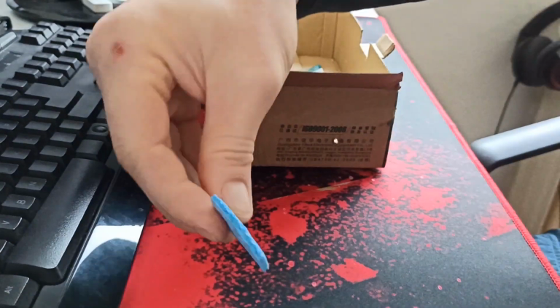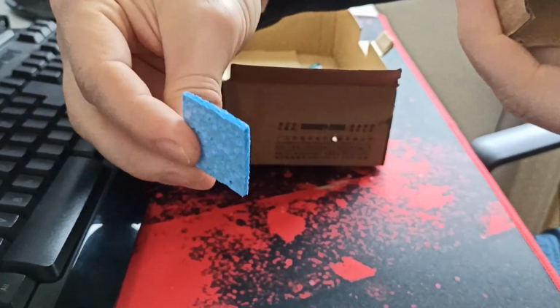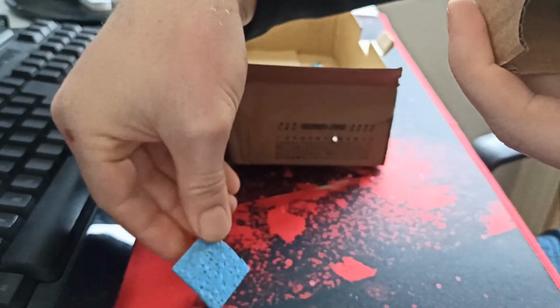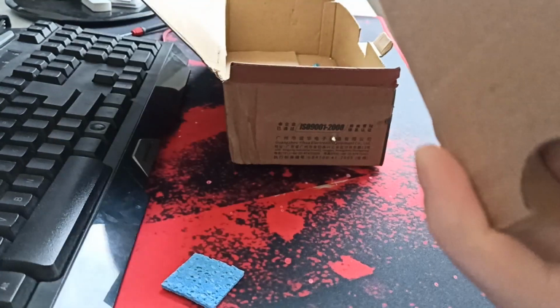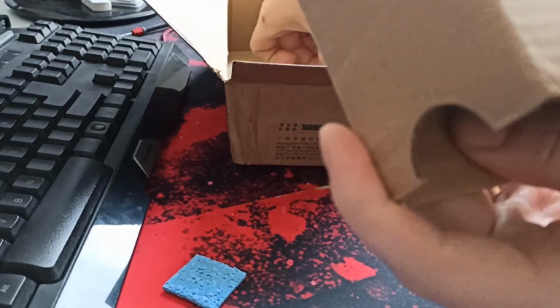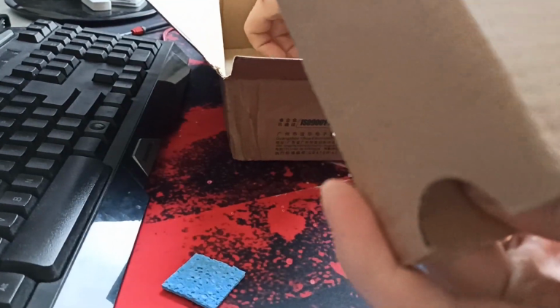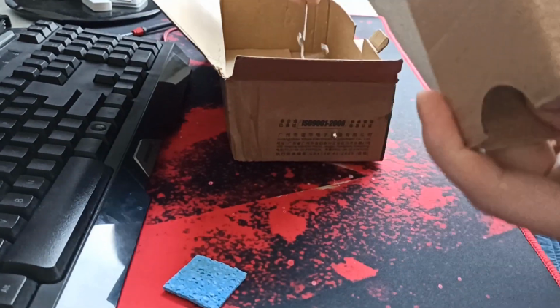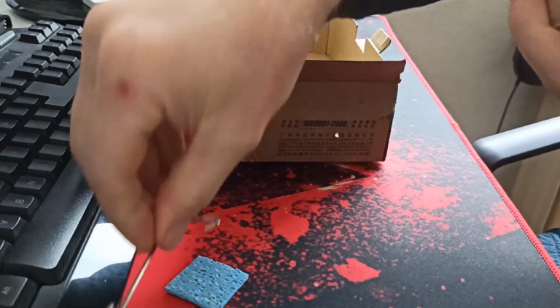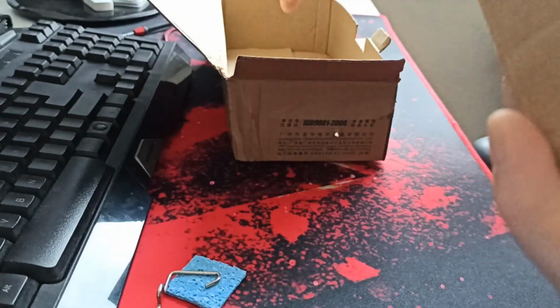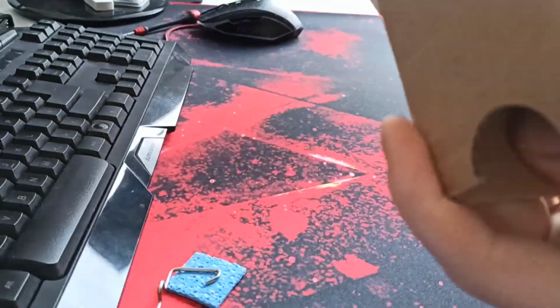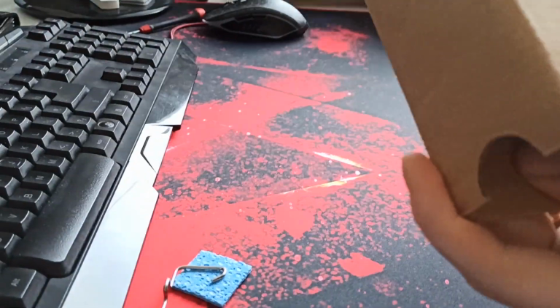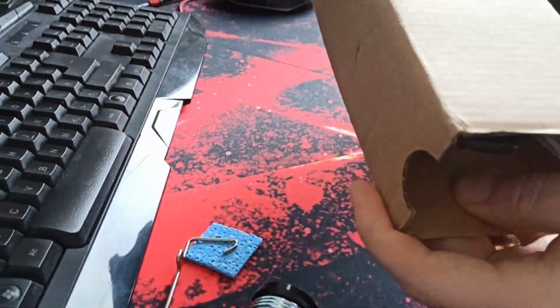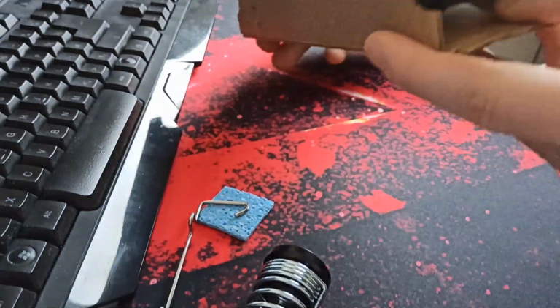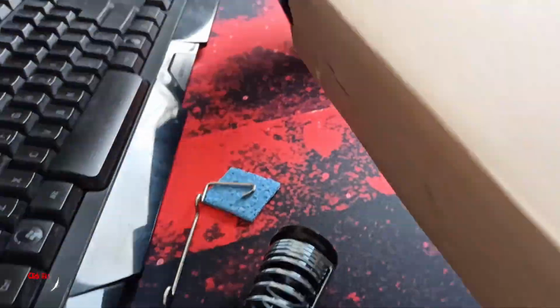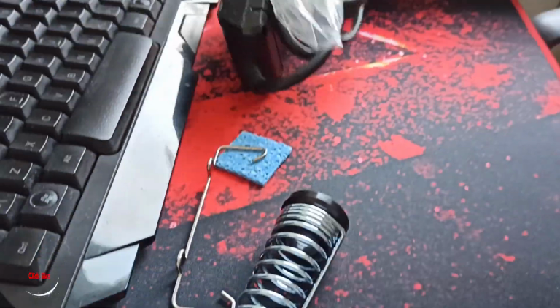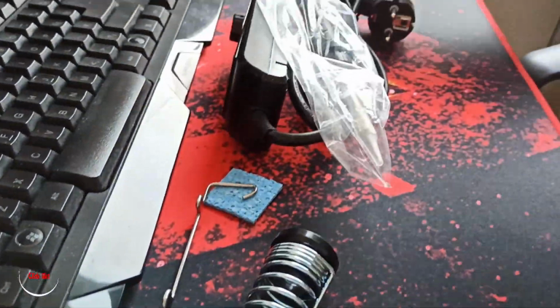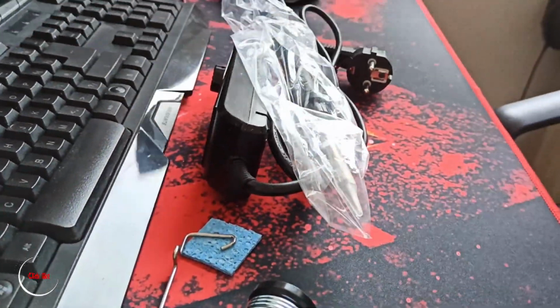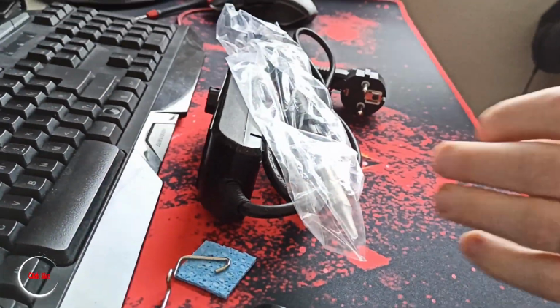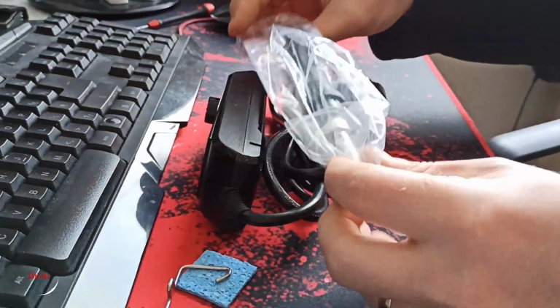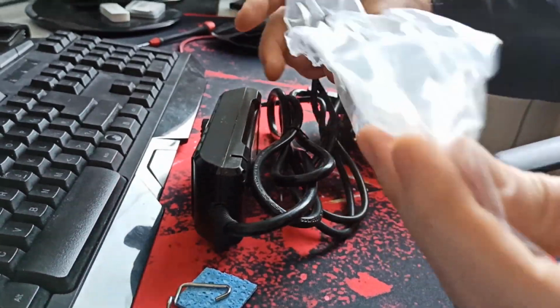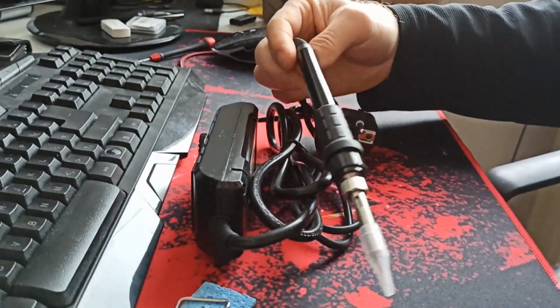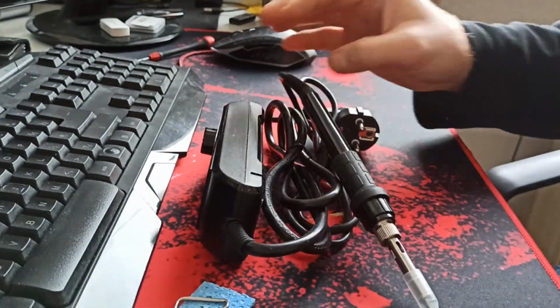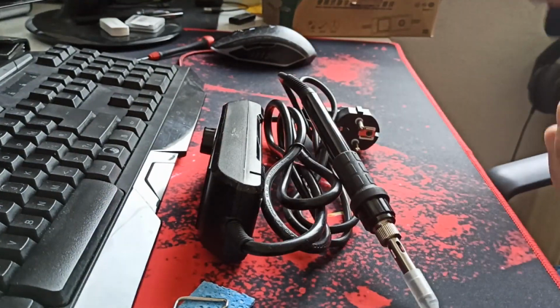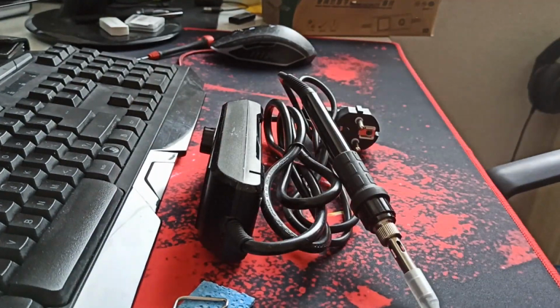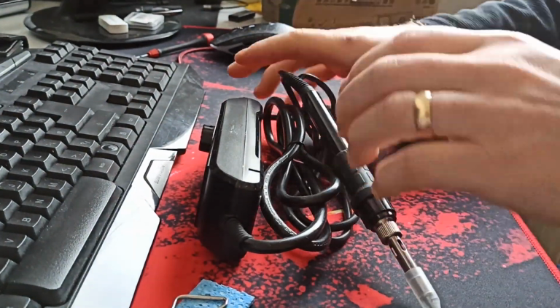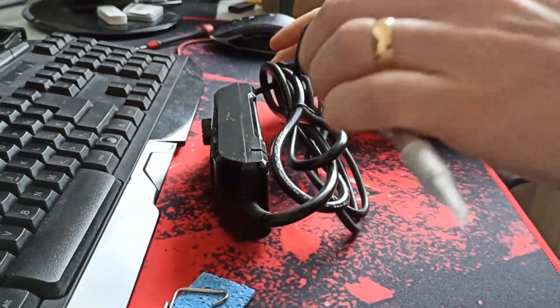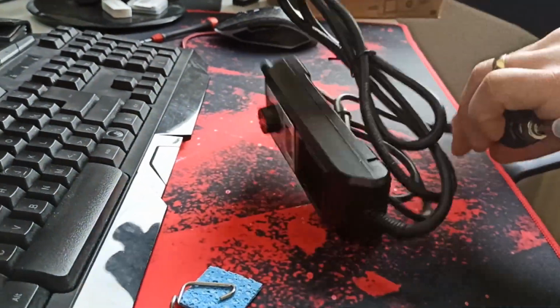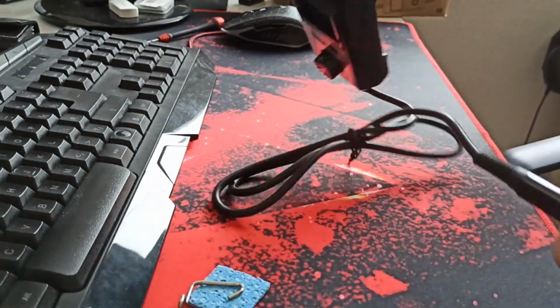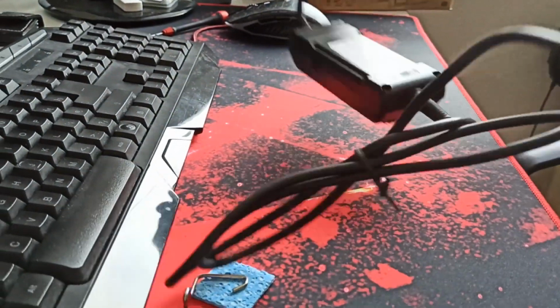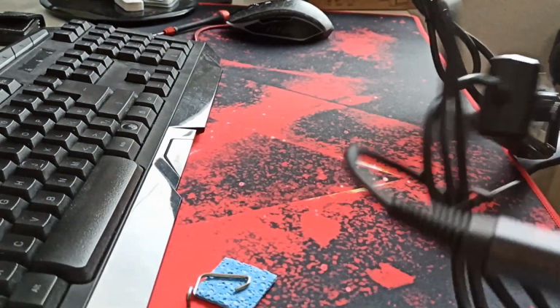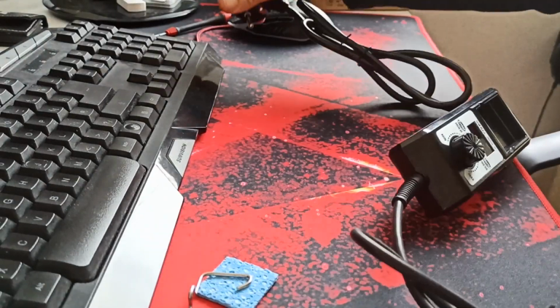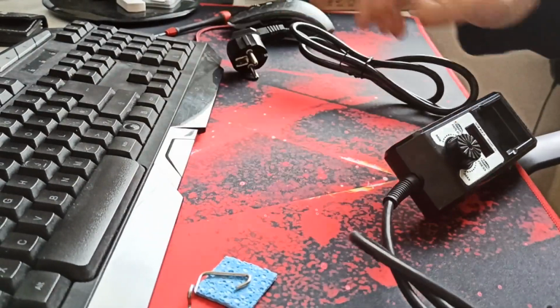It's a sponge. Another holder. It looks lovely. I use just five fingers on one cable.